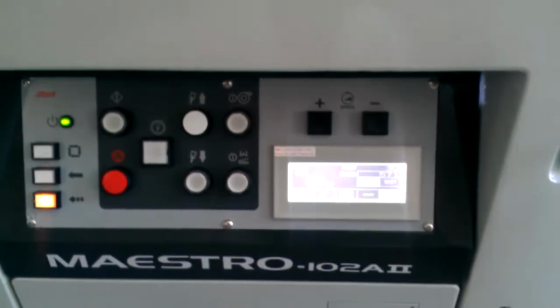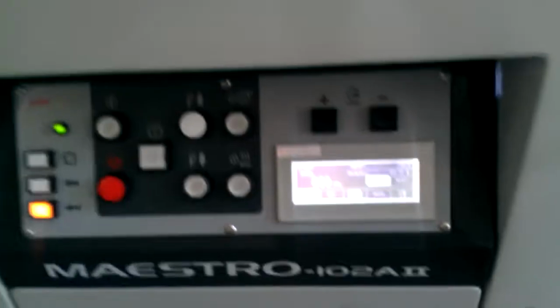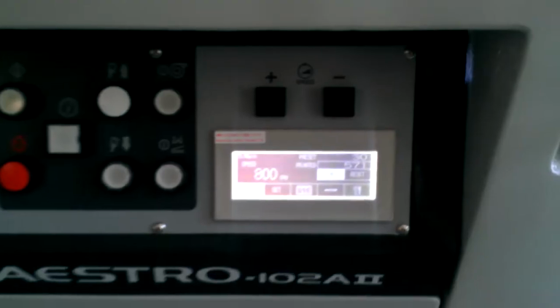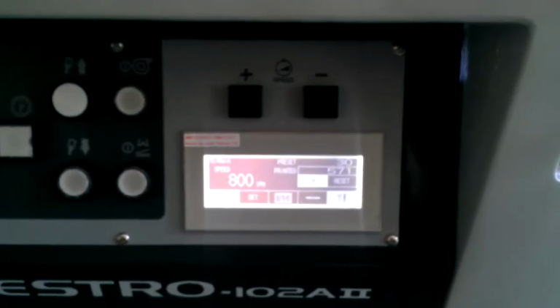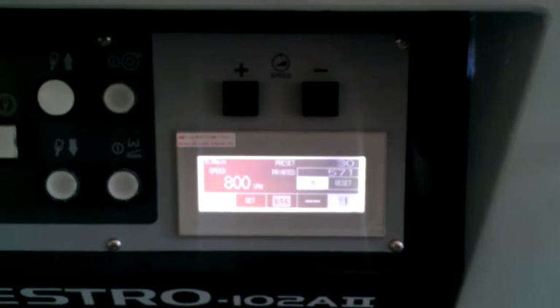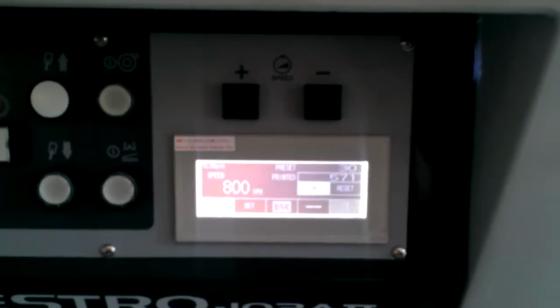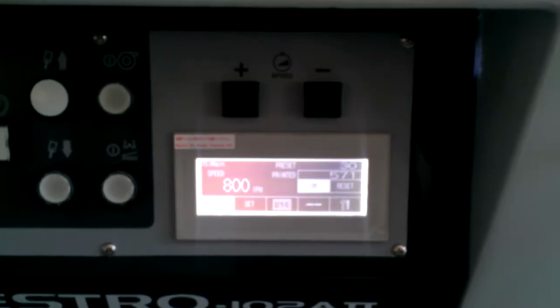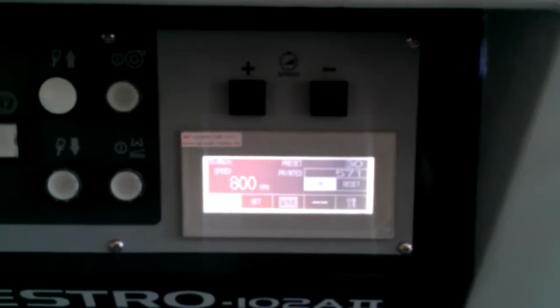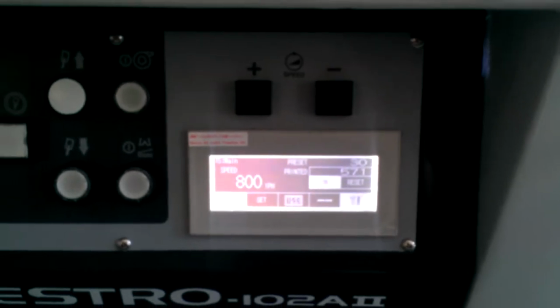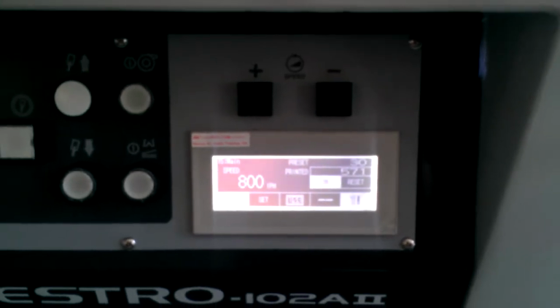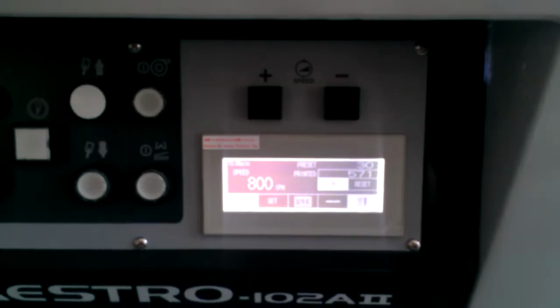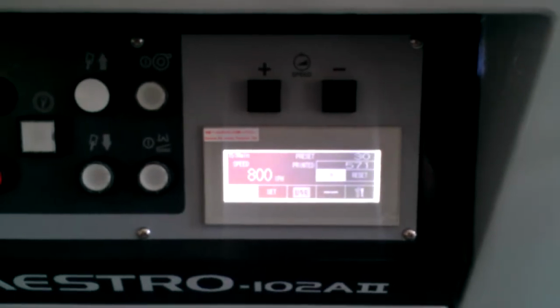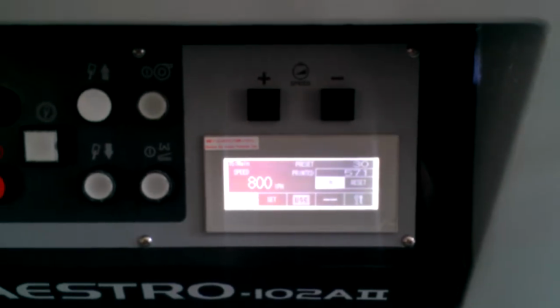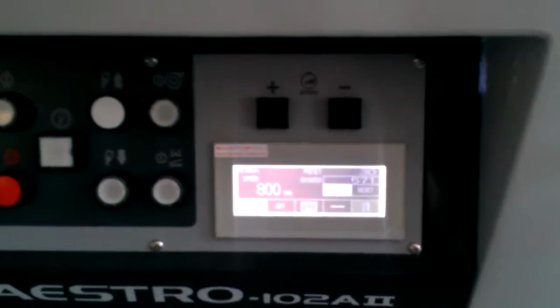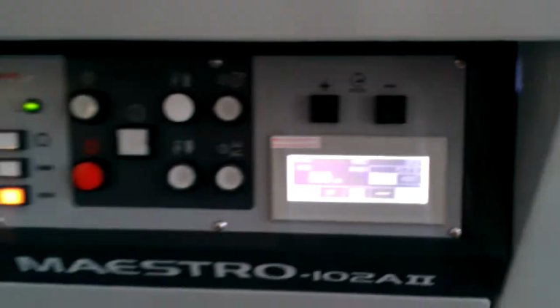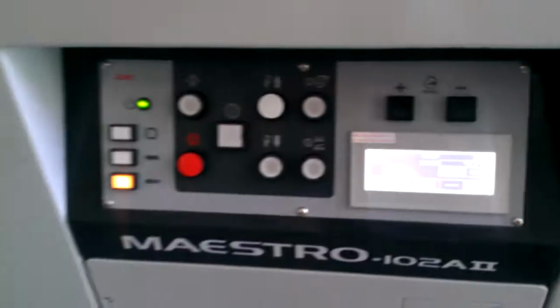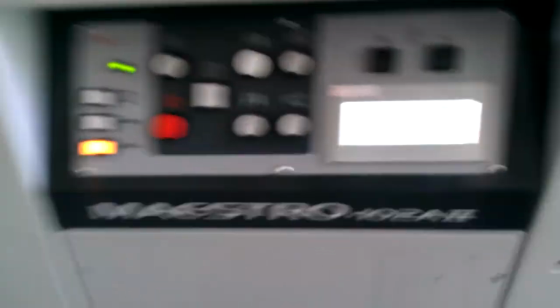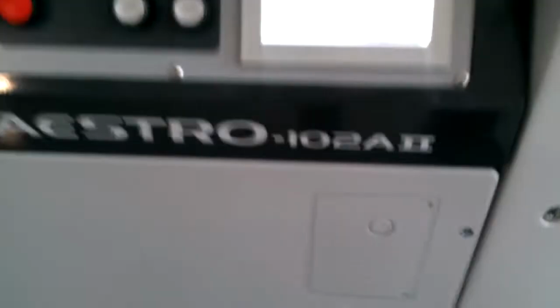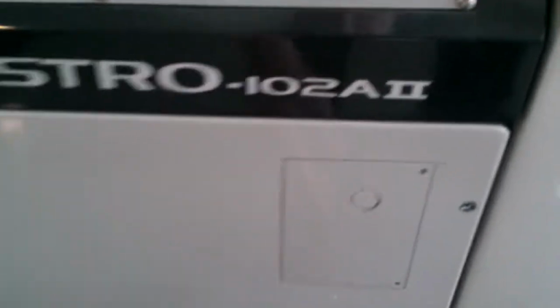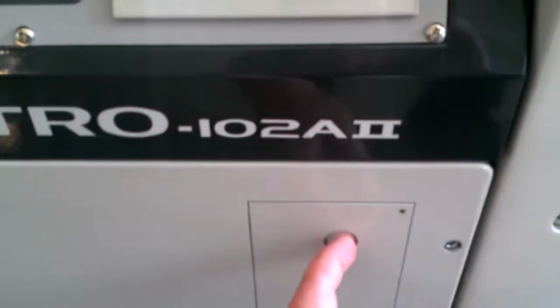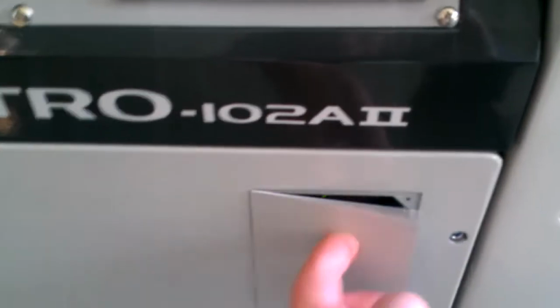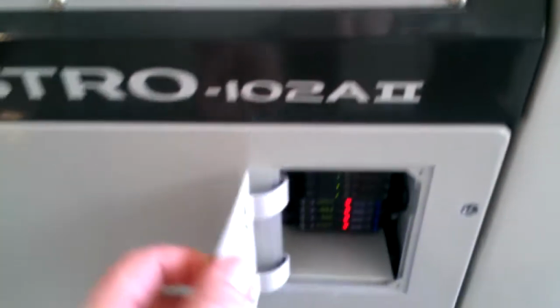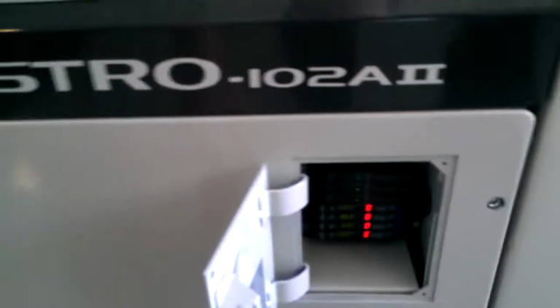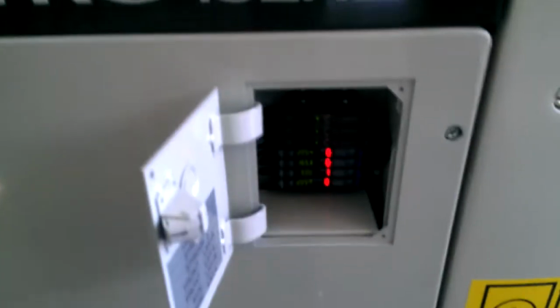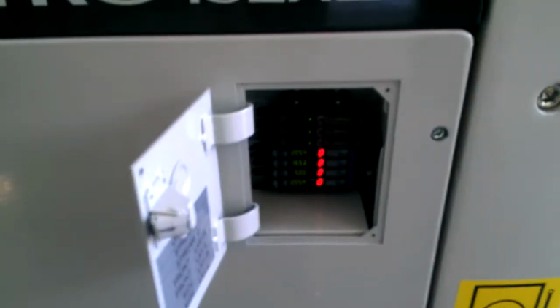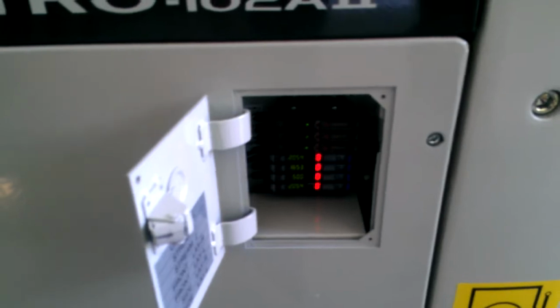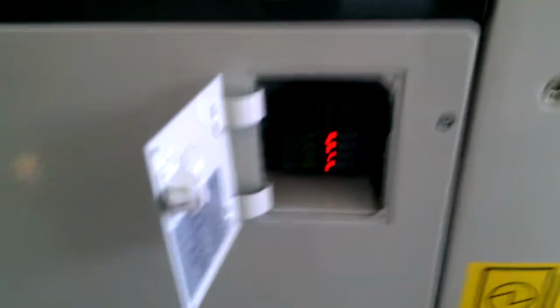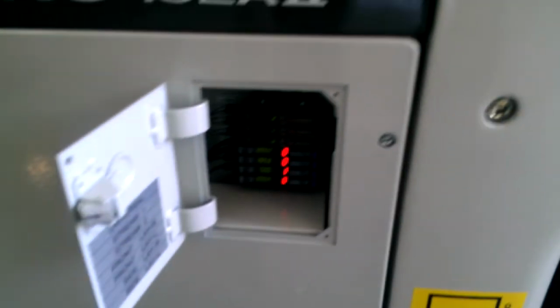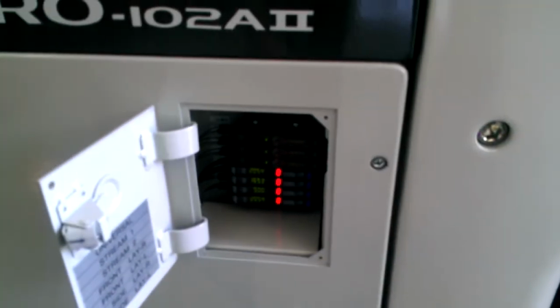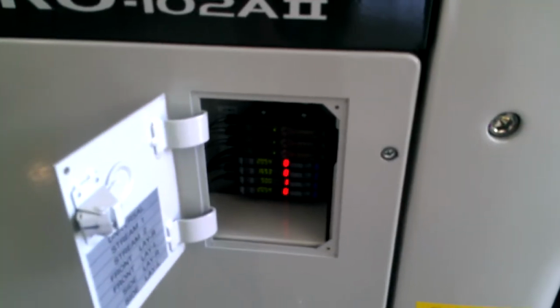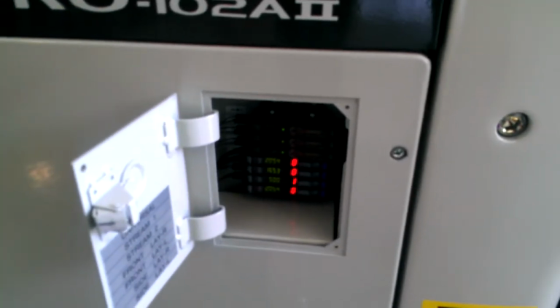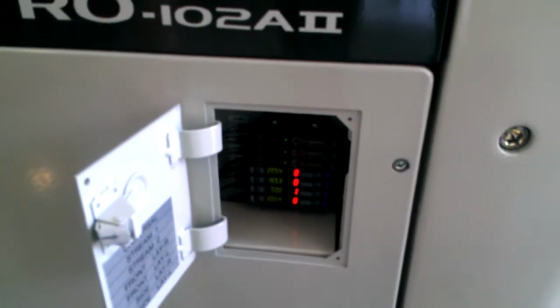You have many options on this touch screen, which we can go over in another video for operation. Here are also sensor amplifiers for all those sensors that we saw — they're there.